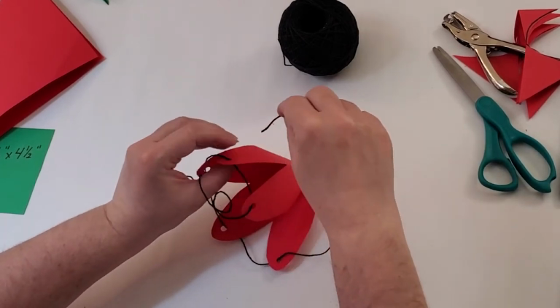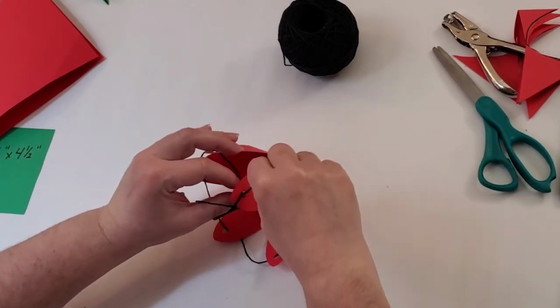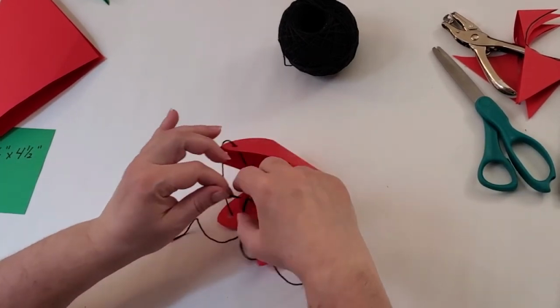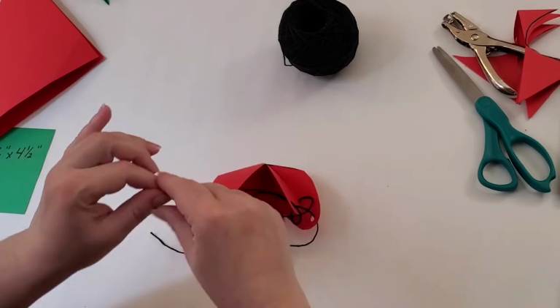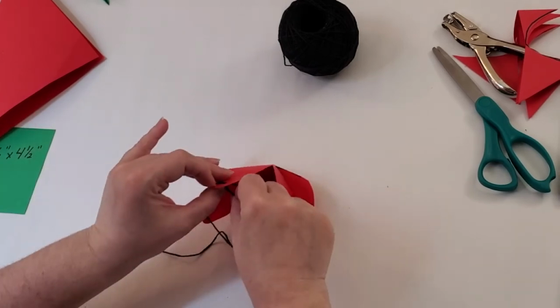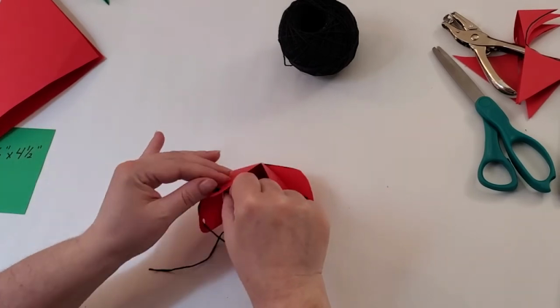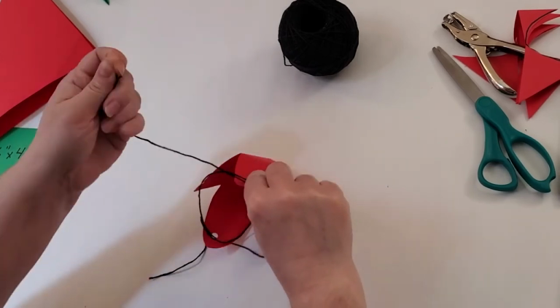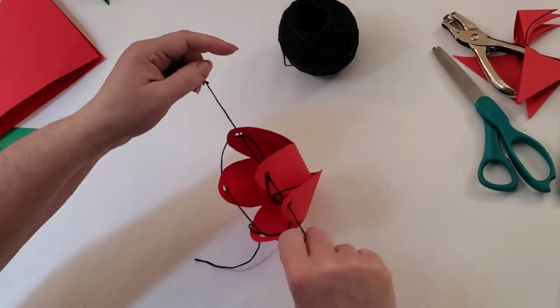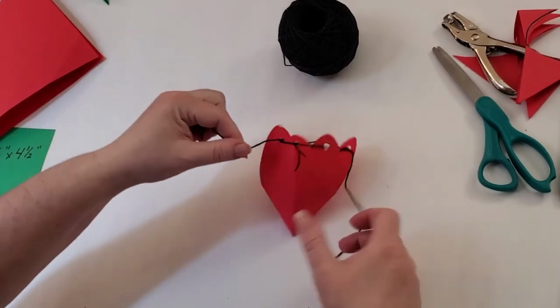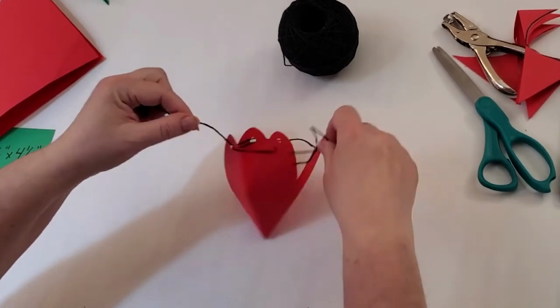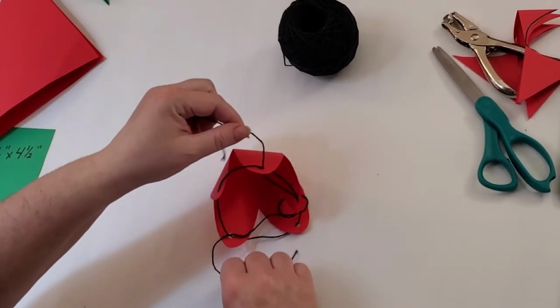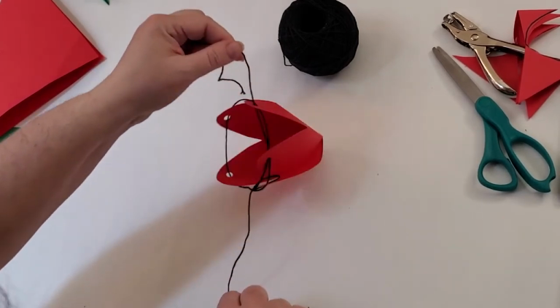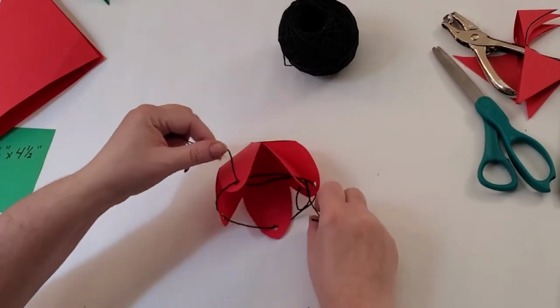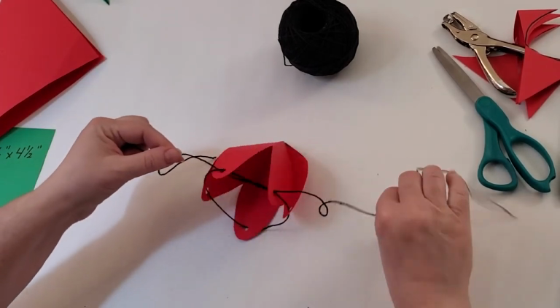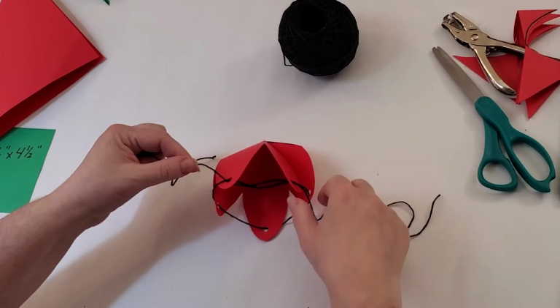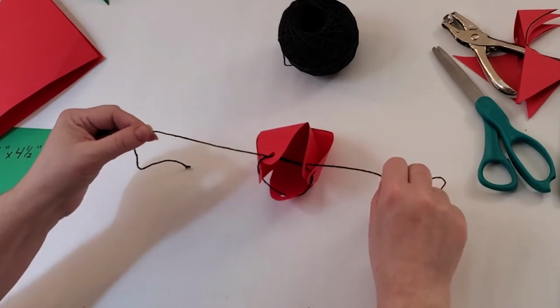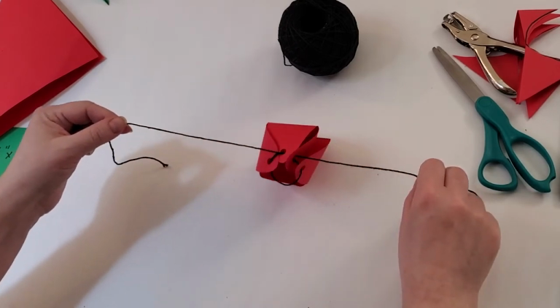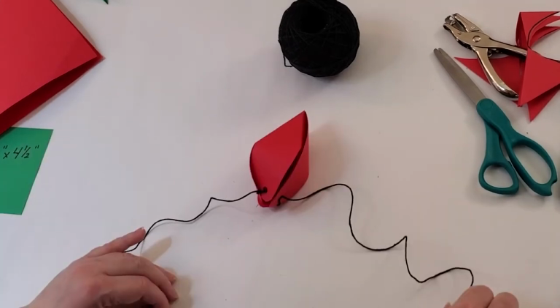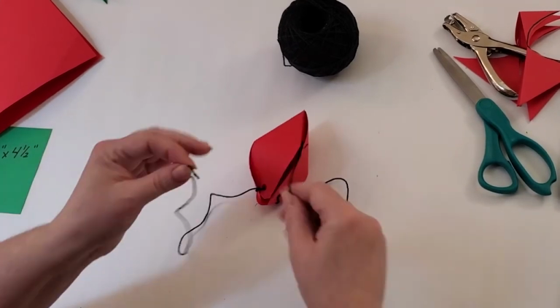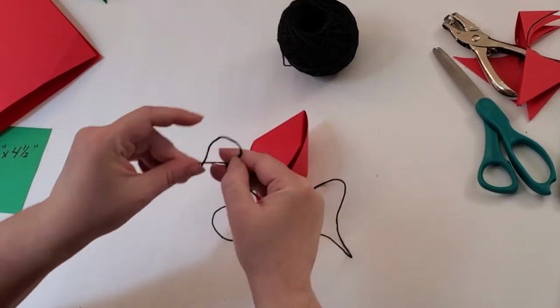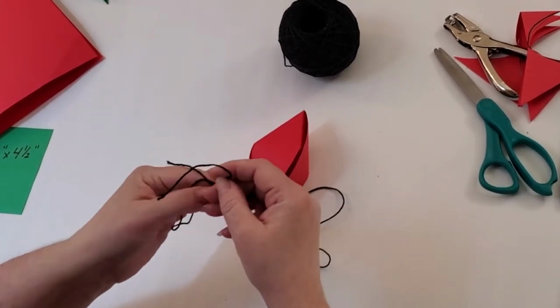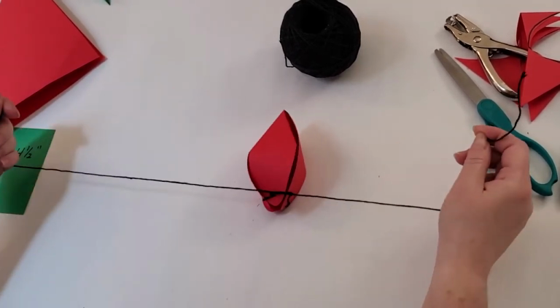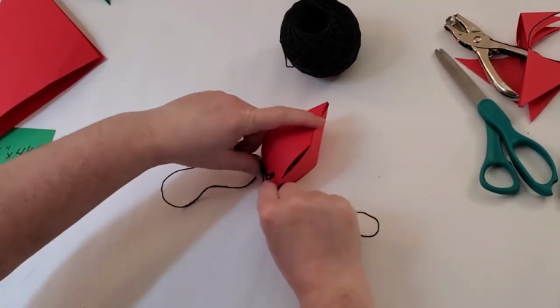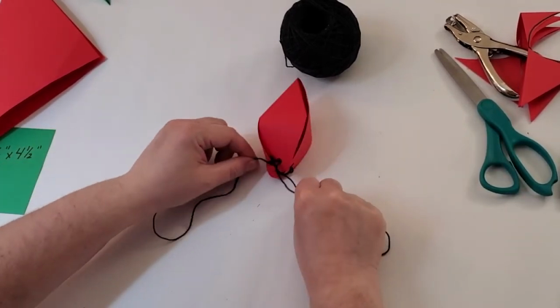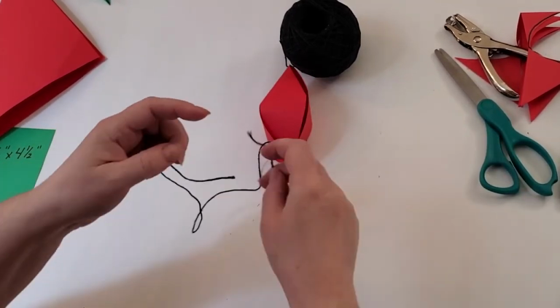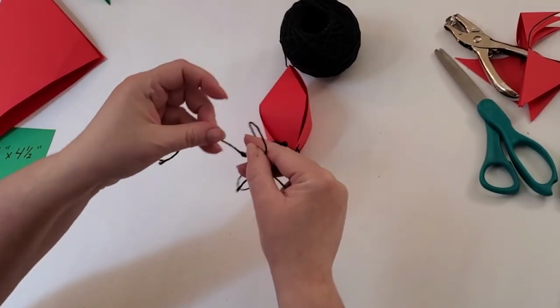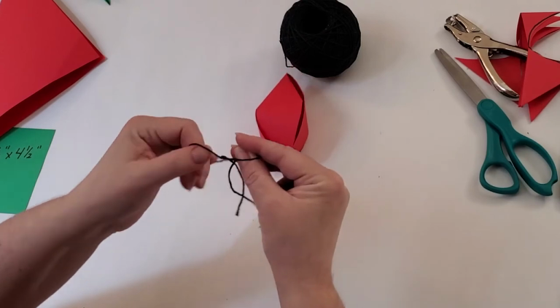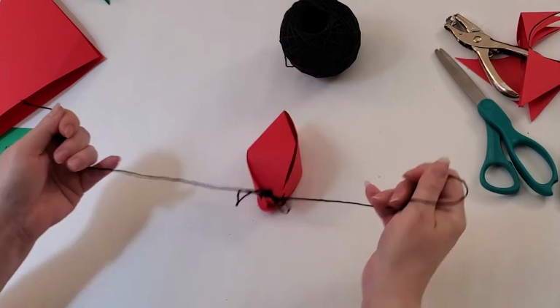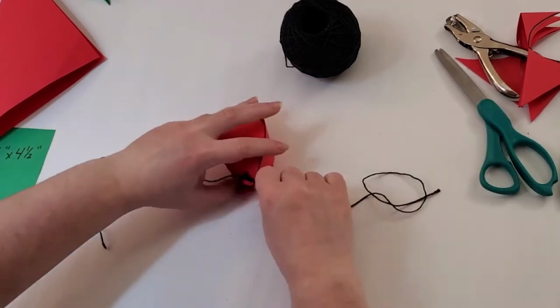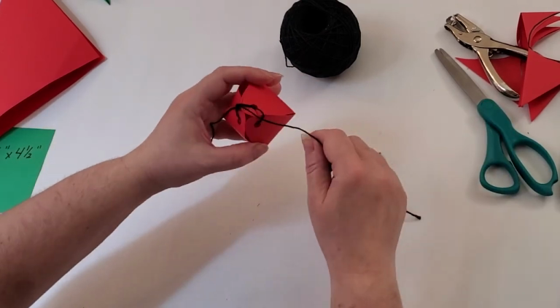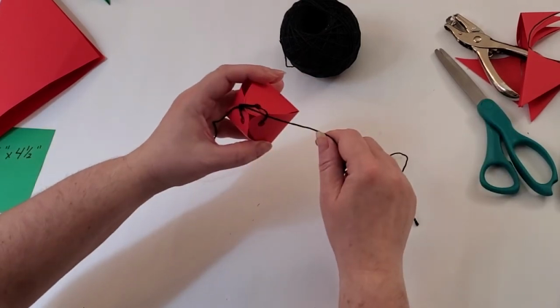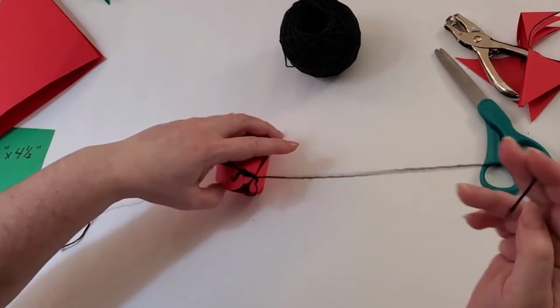Now we're going to tighten our strawberry. Once you've tightened up your strawberry, you're going to tie a double knot to hold it. The top of the strawberry will now look something like this.